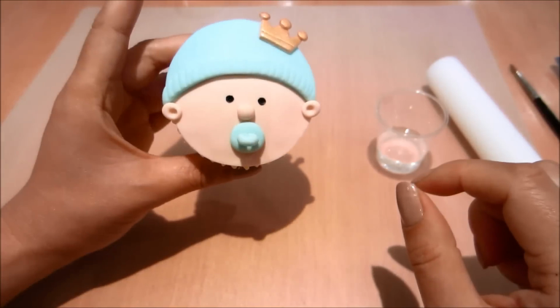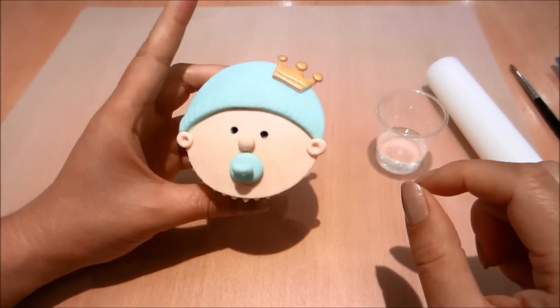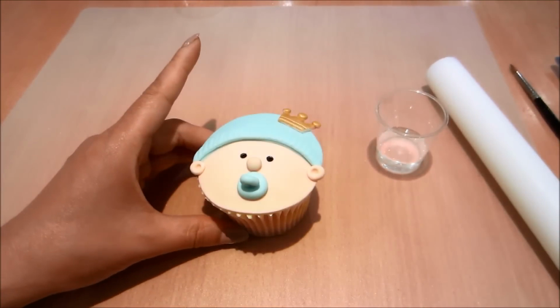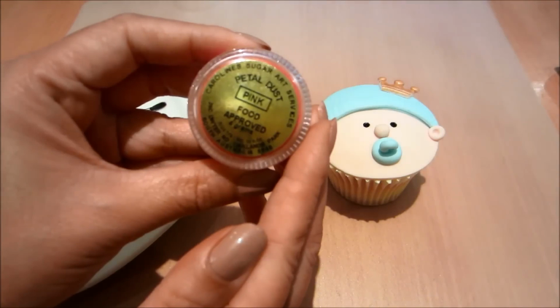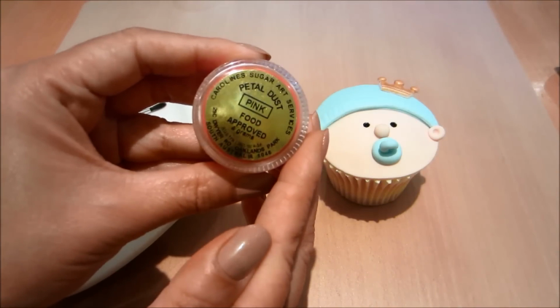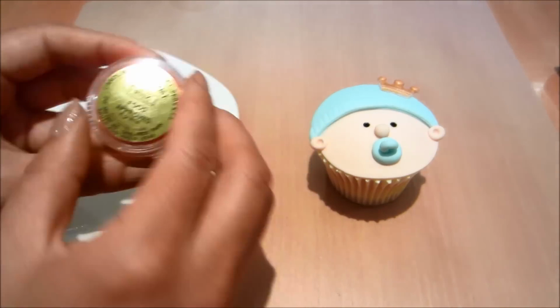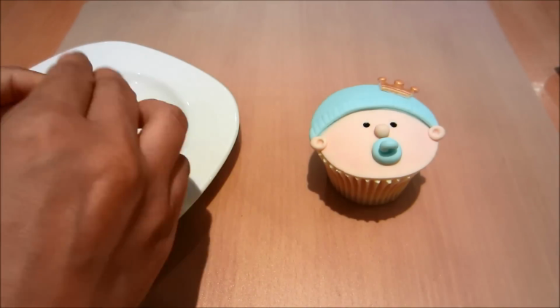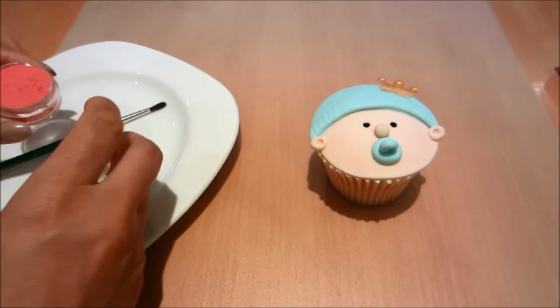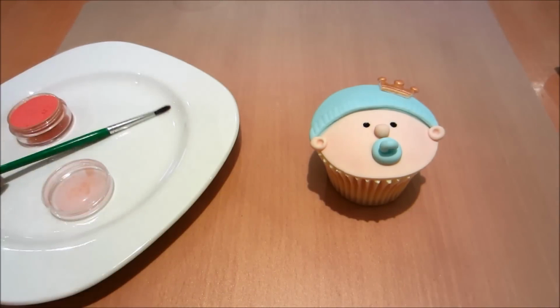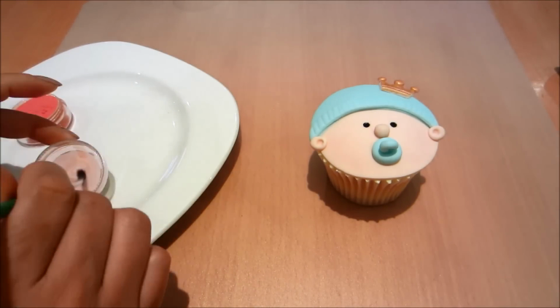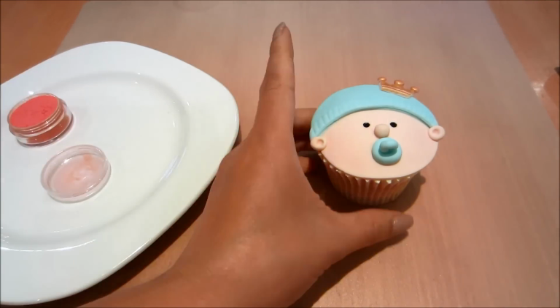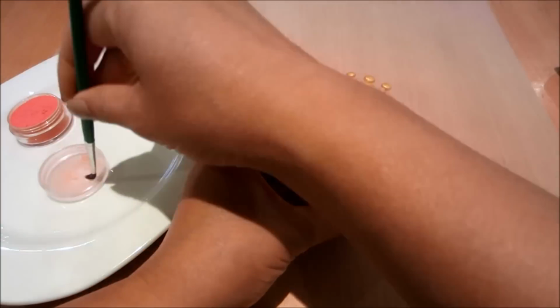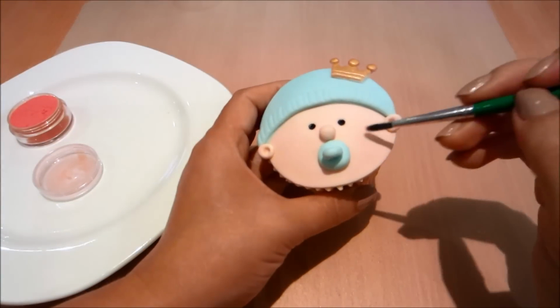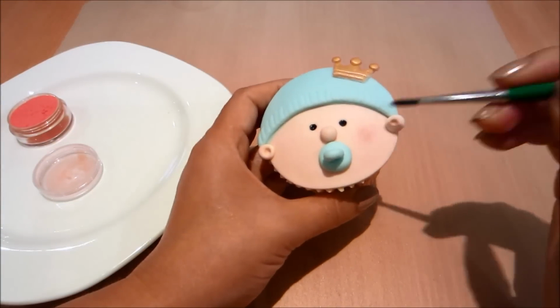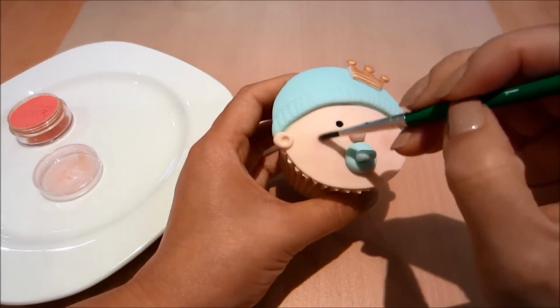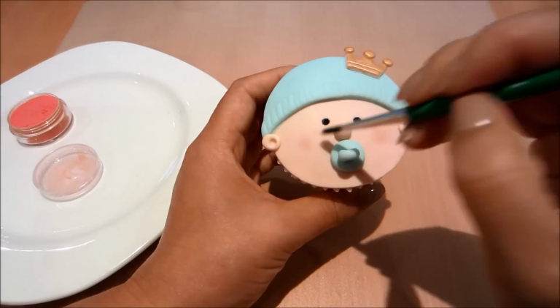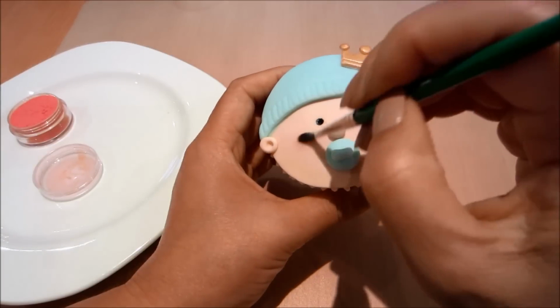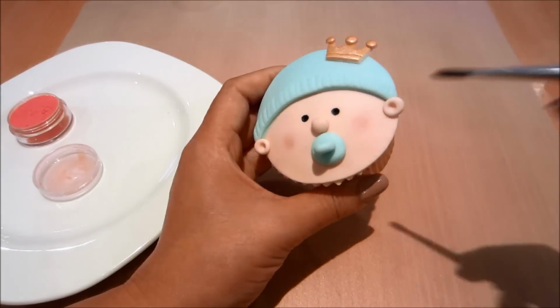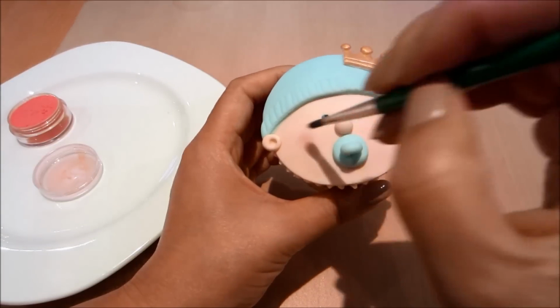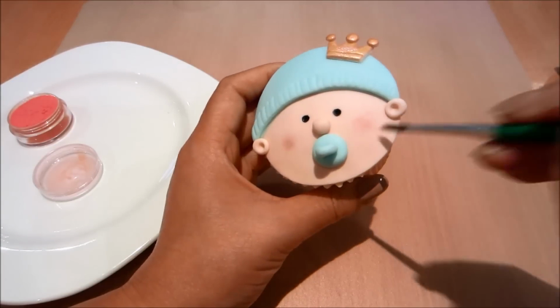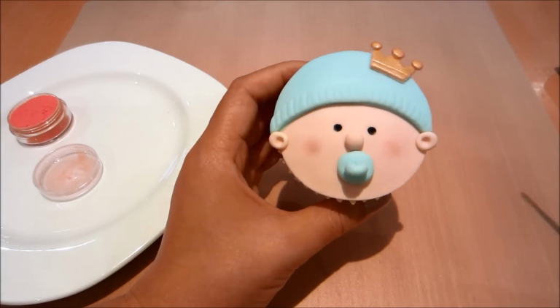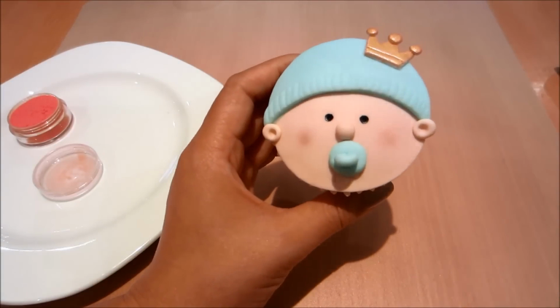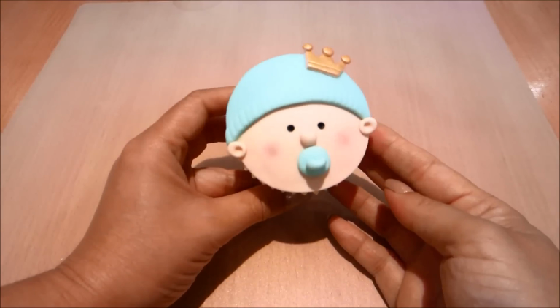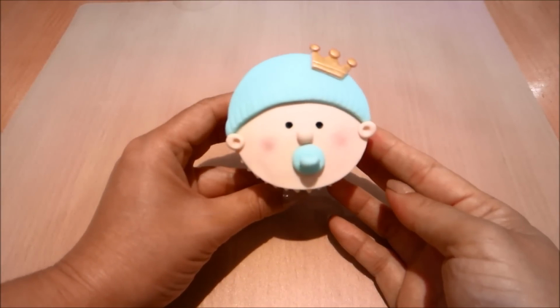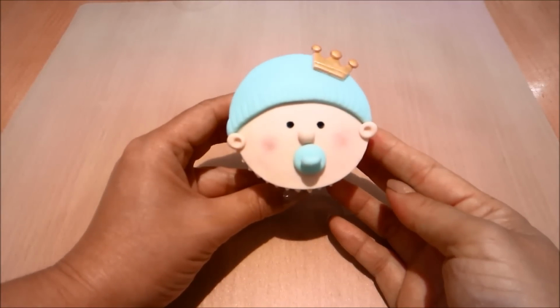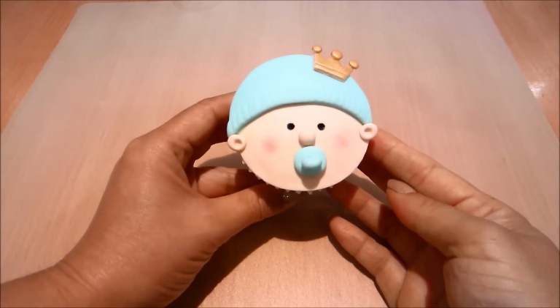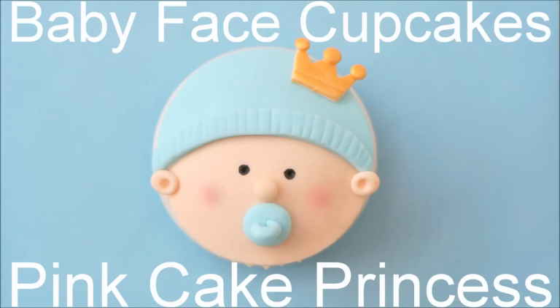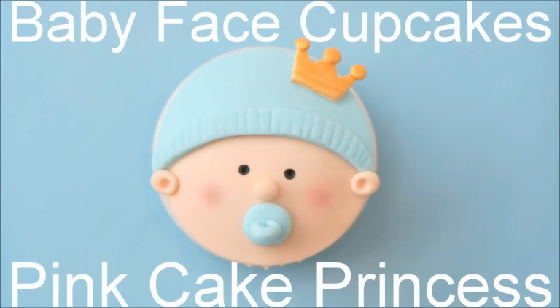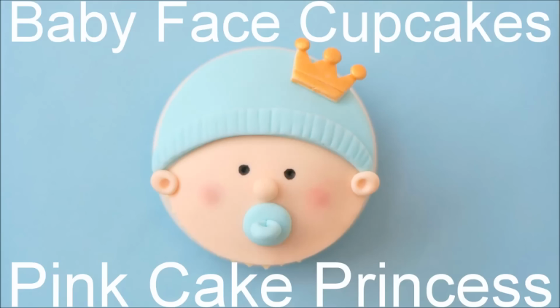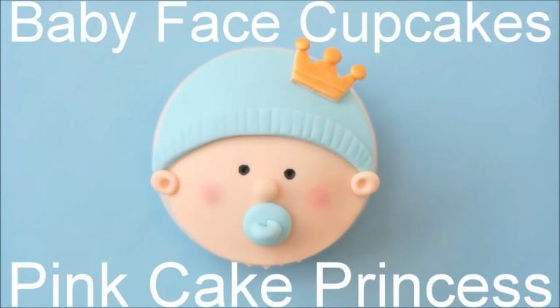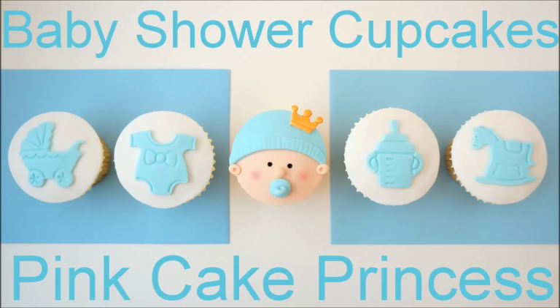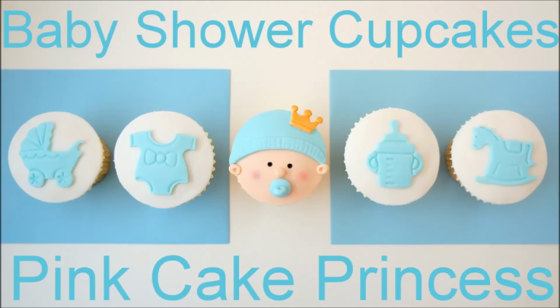That's your little cupcake done. Just one final detail — I'm adding a little bit of petal dust onto his cheeks to give him a little rosiness. And your cupcake face is complete.